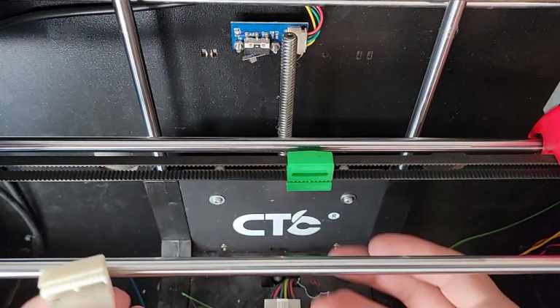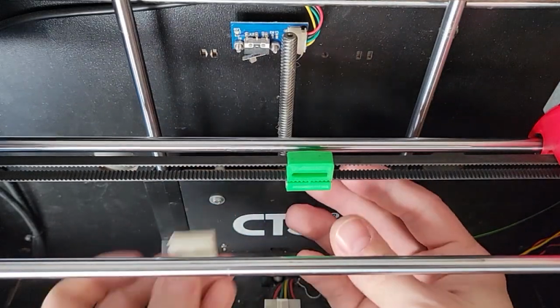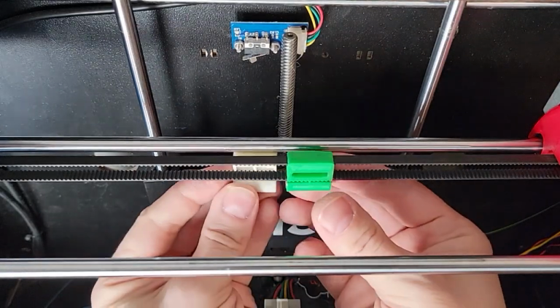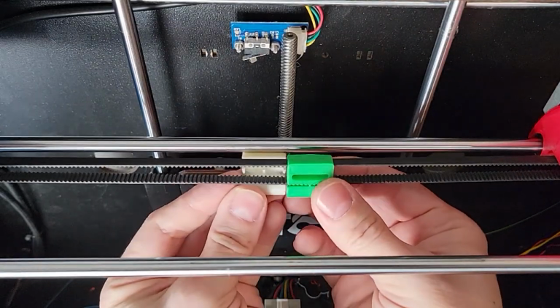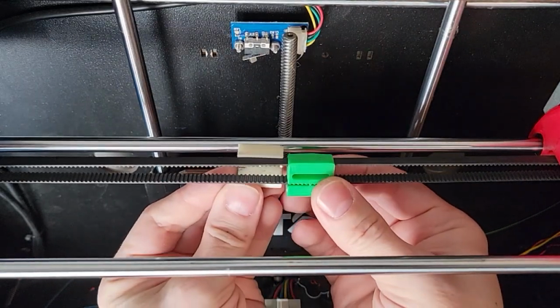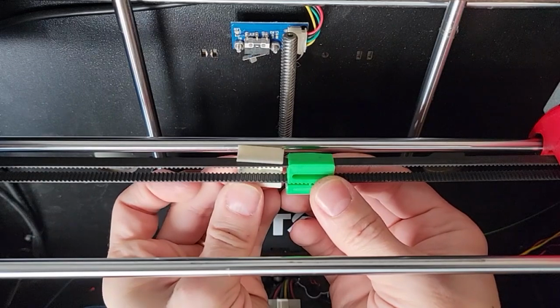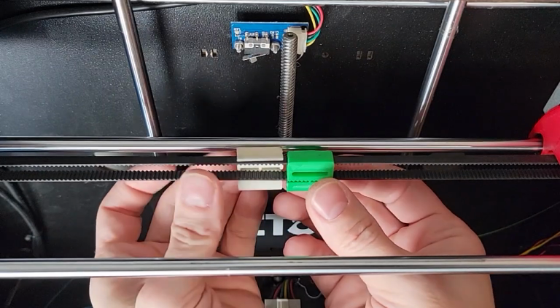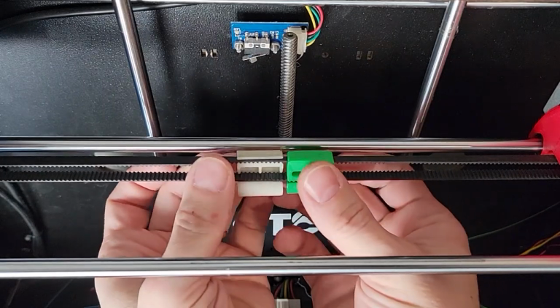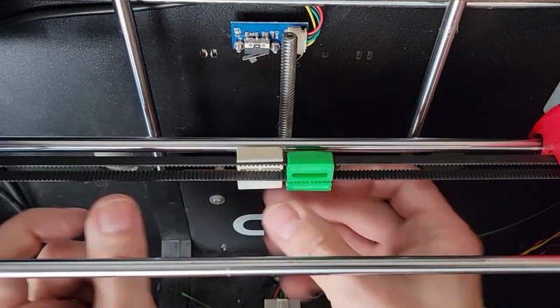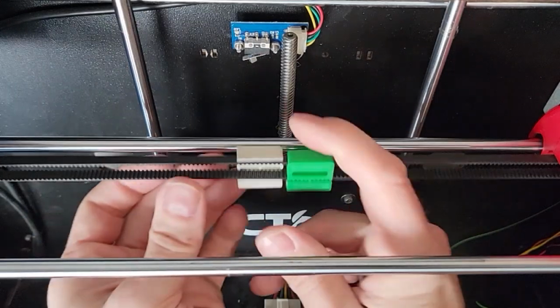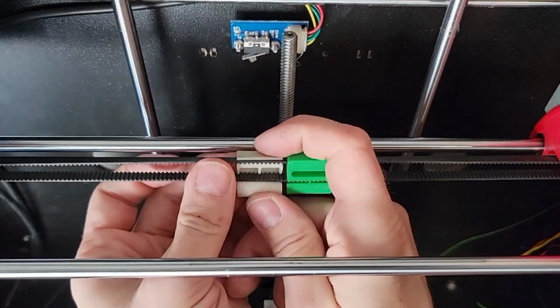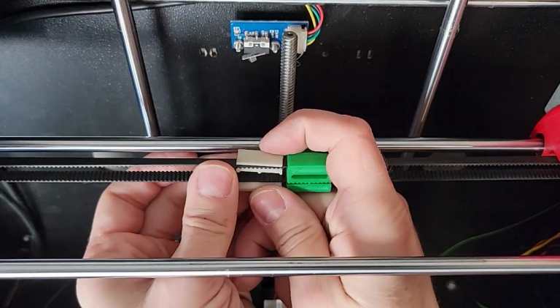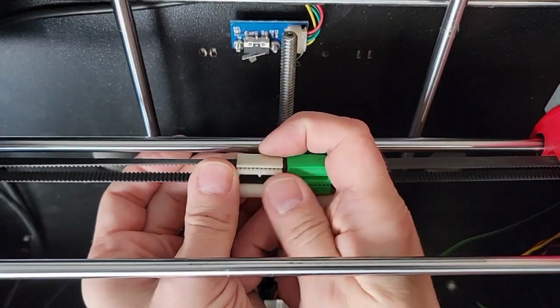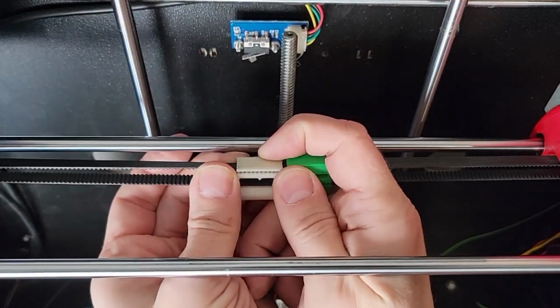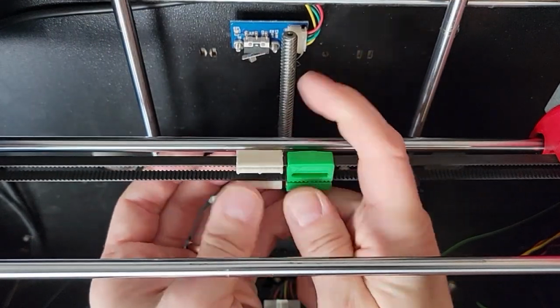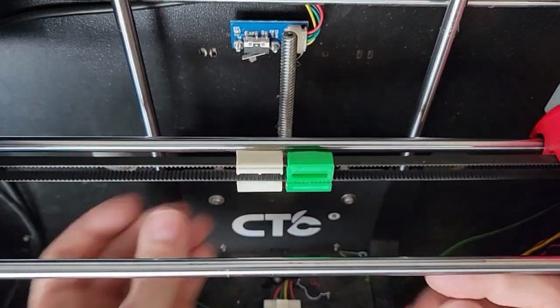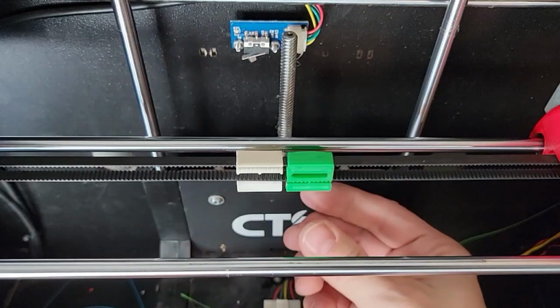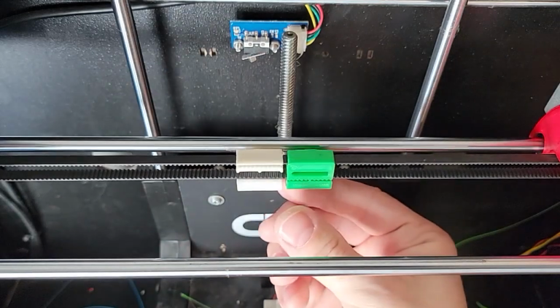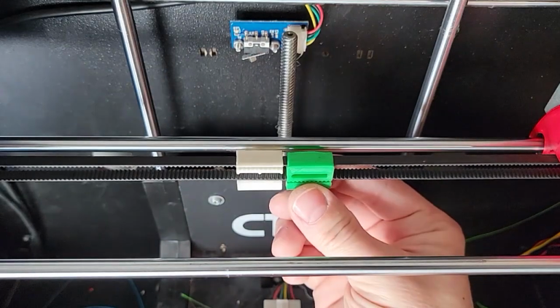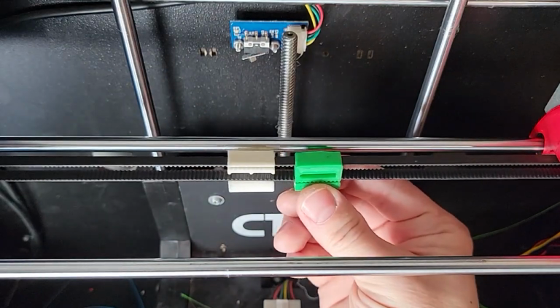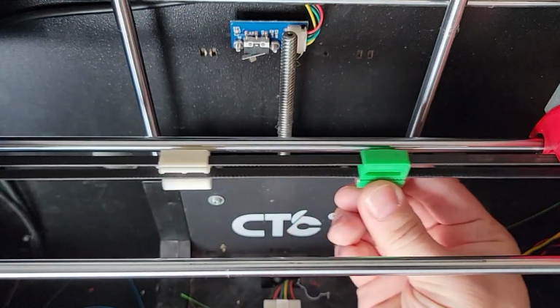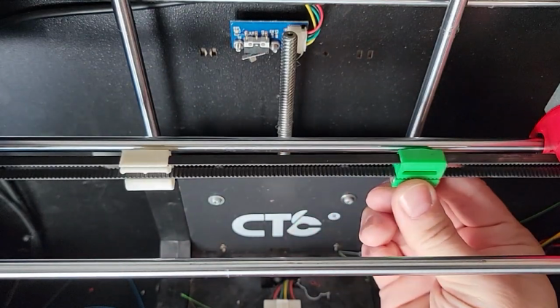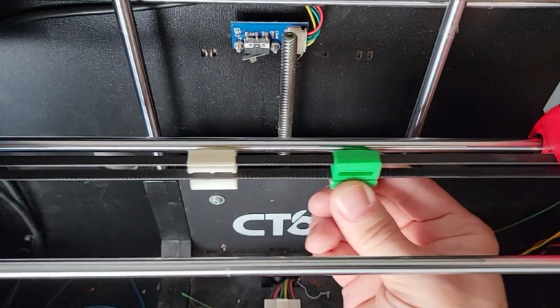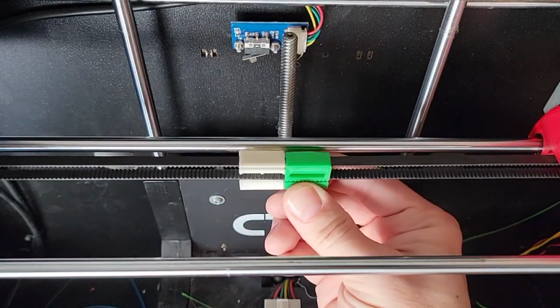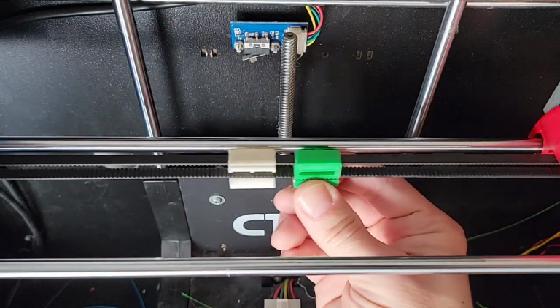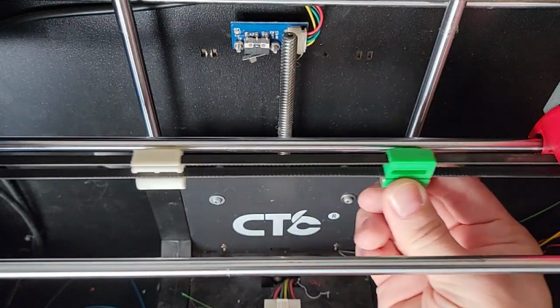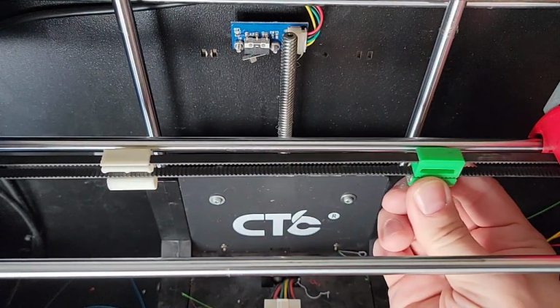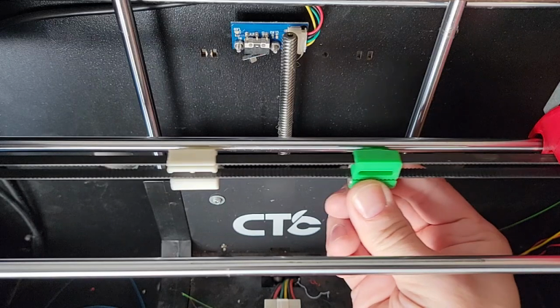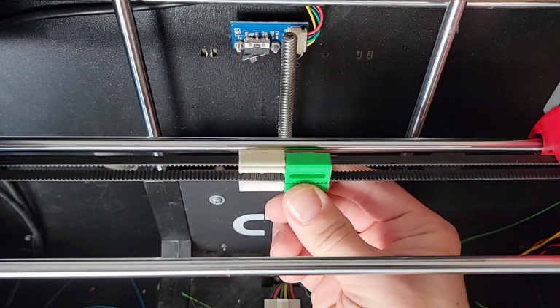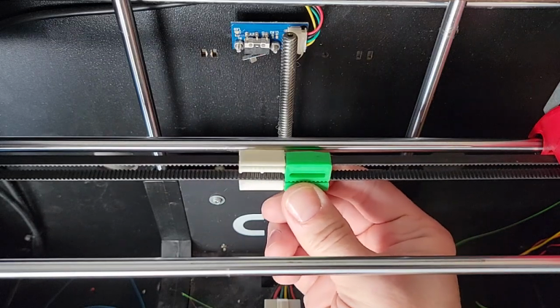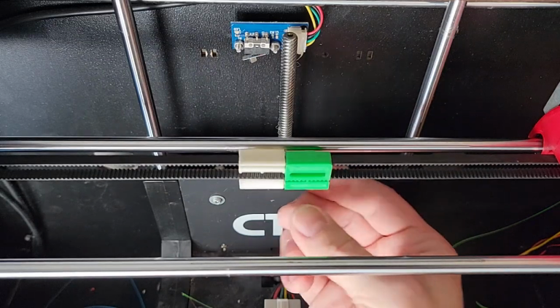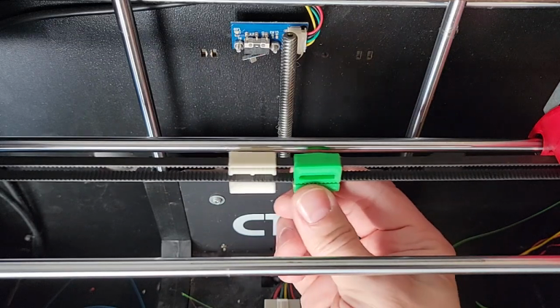This little piece attaches or couples to the upper portion of the X-axis belt. And the green part — the green actuator — is coupled to the bottom run of the belt.